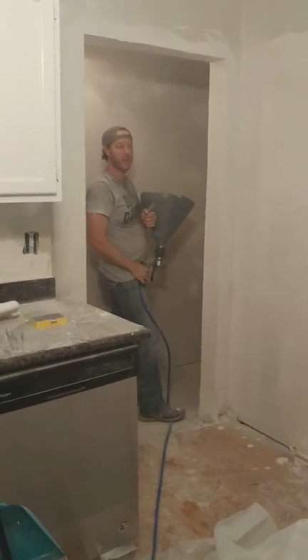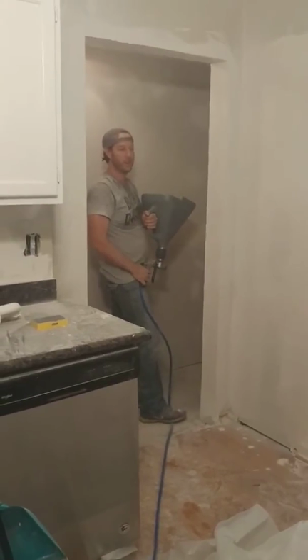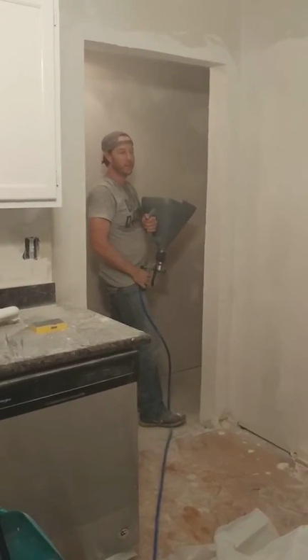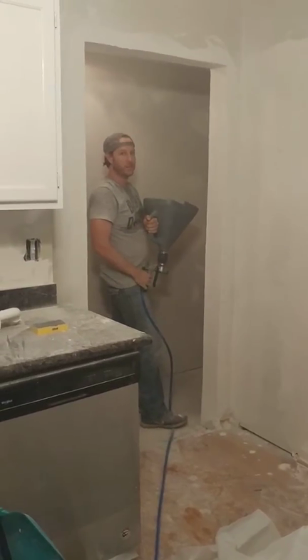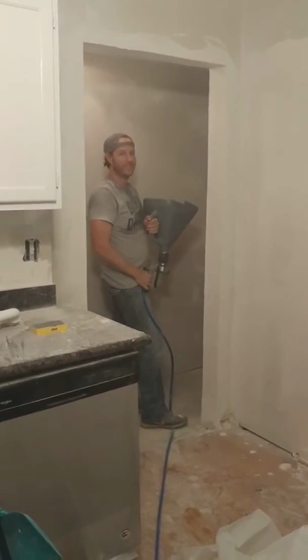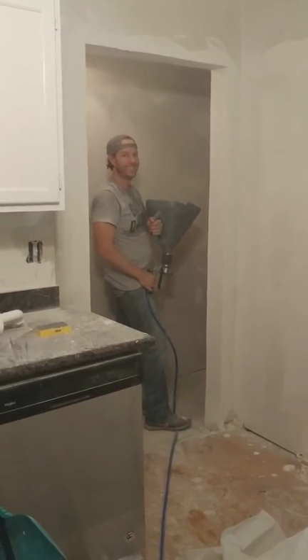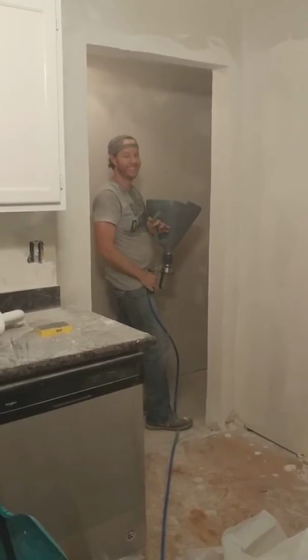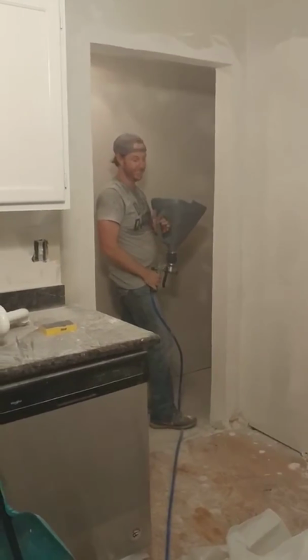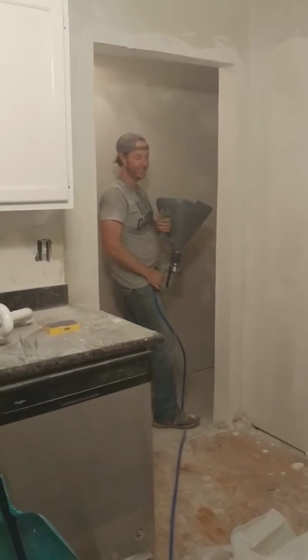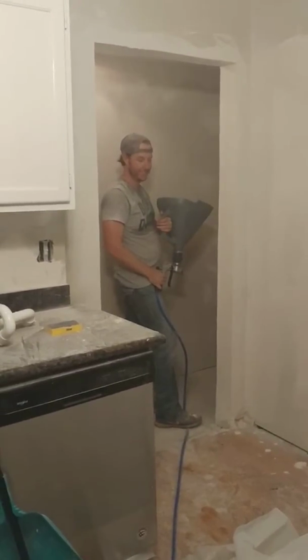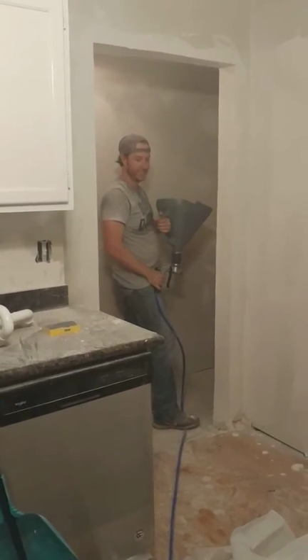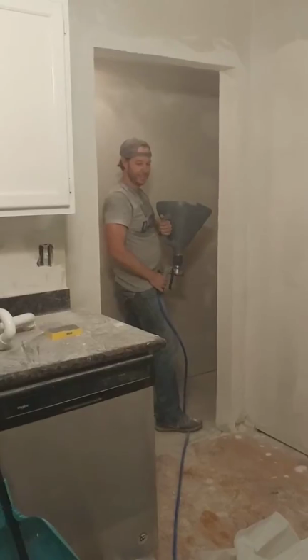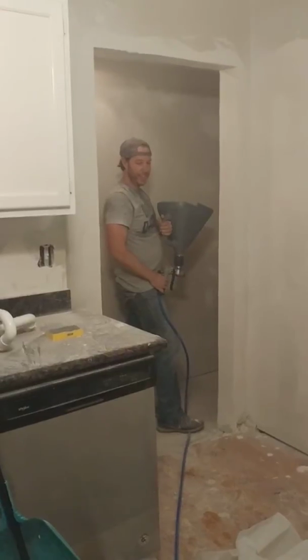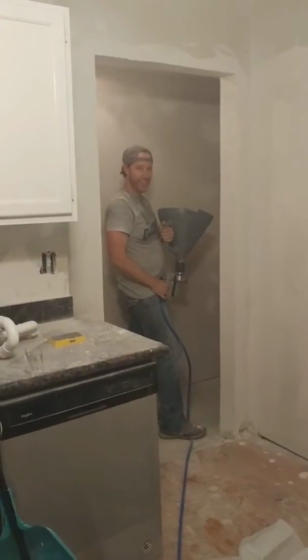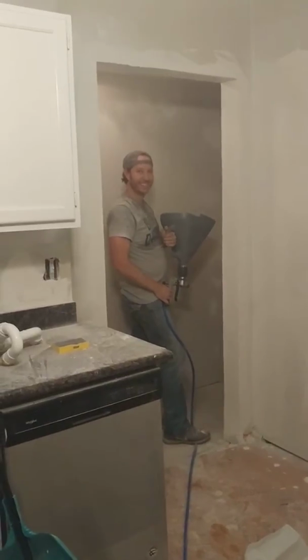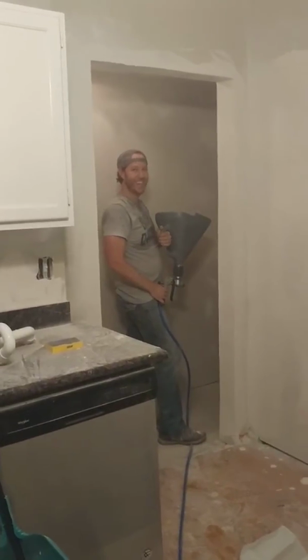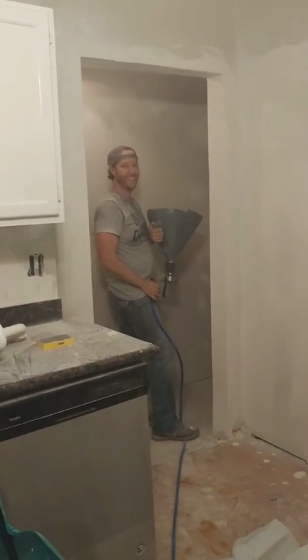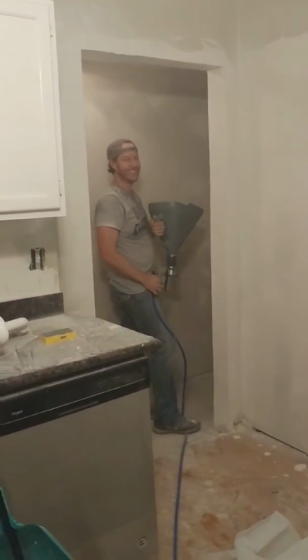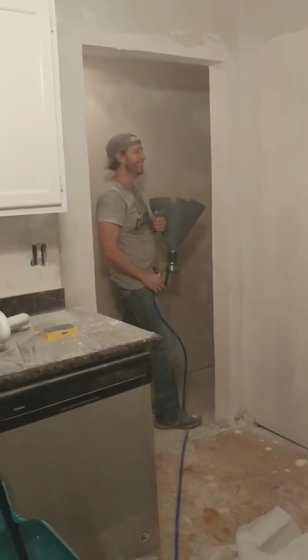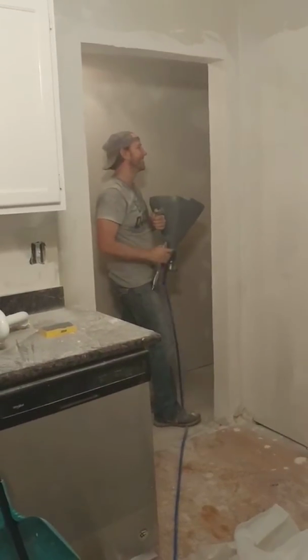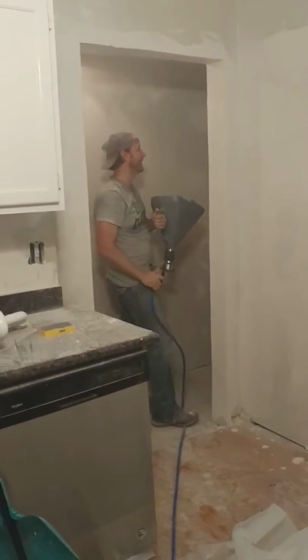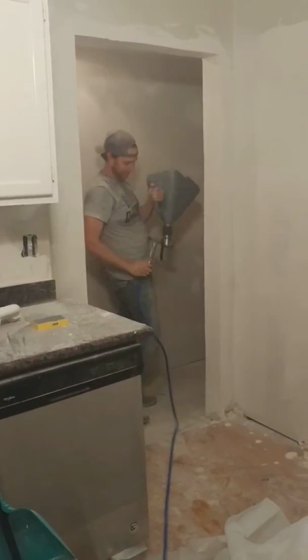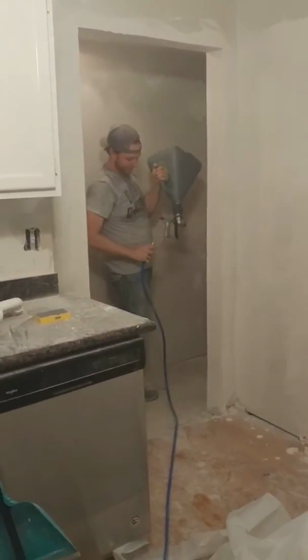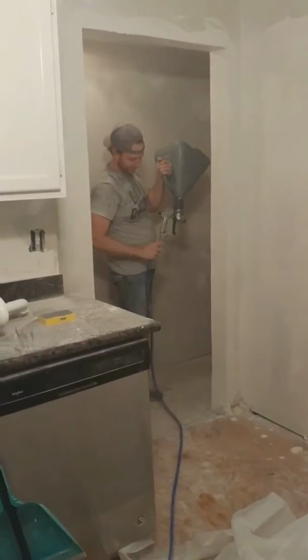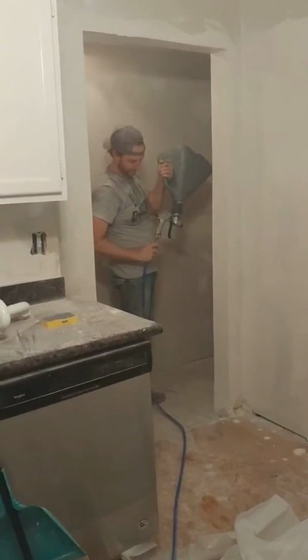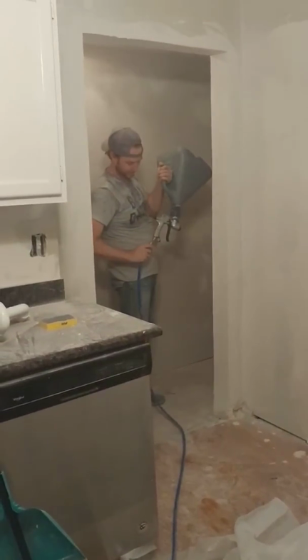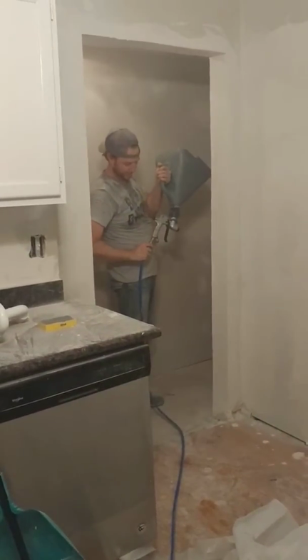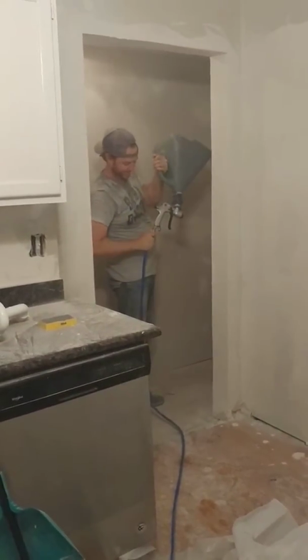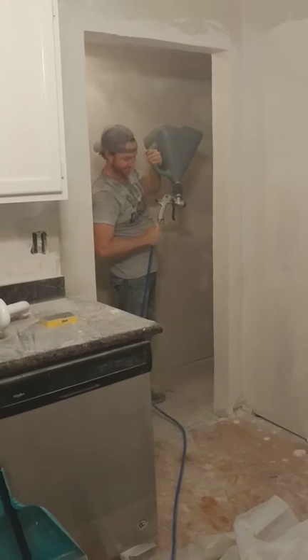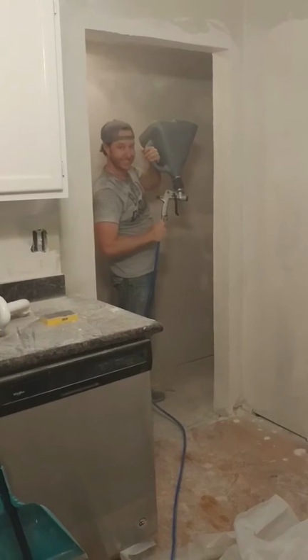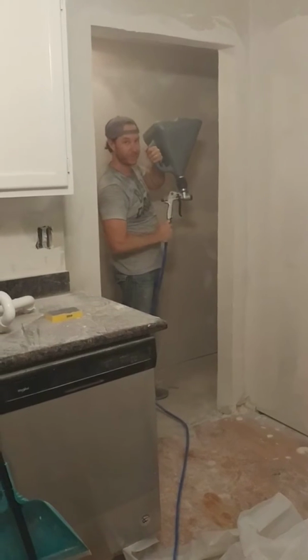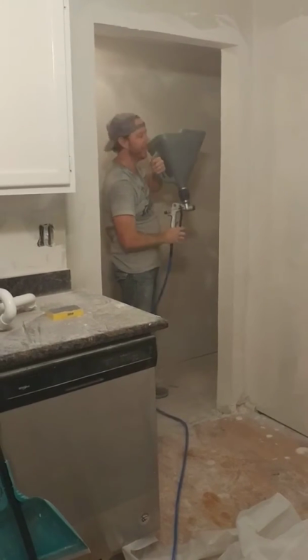And yes, it's this dusty in here. It's dusty — my camera's not dirty. It's looking like a laundry room. Almost there.